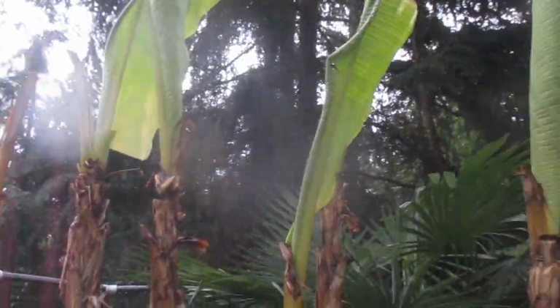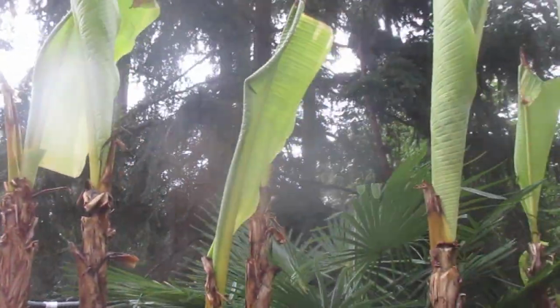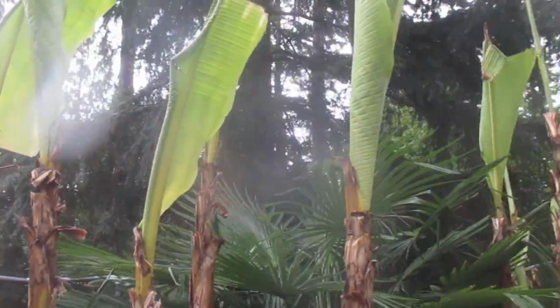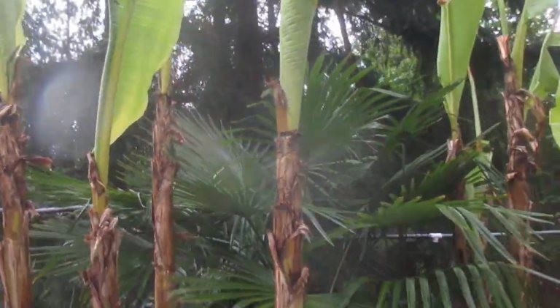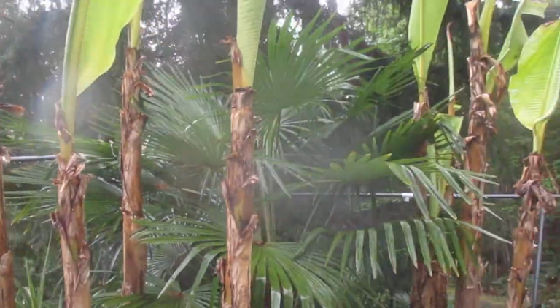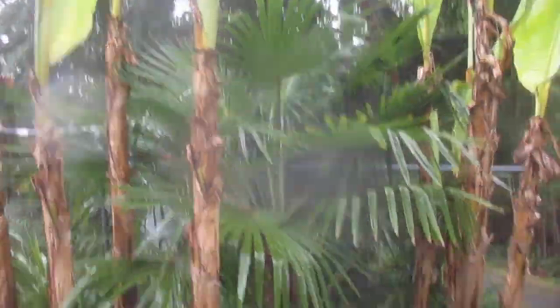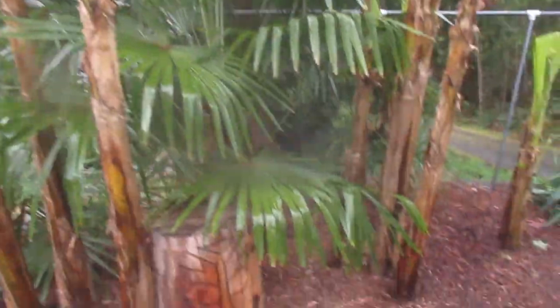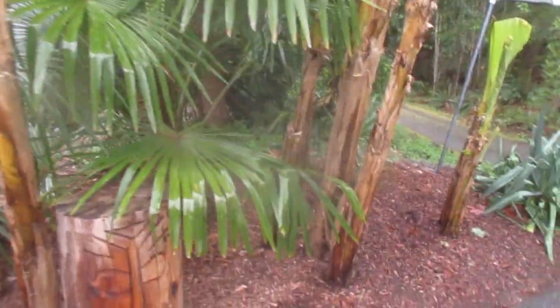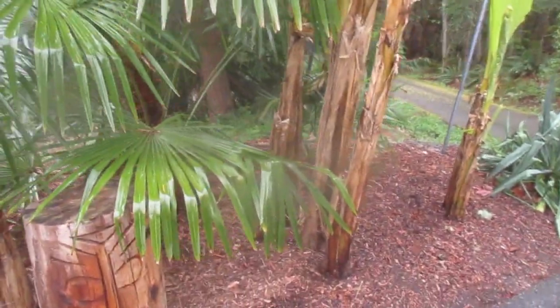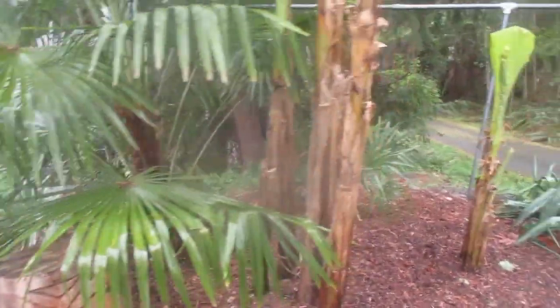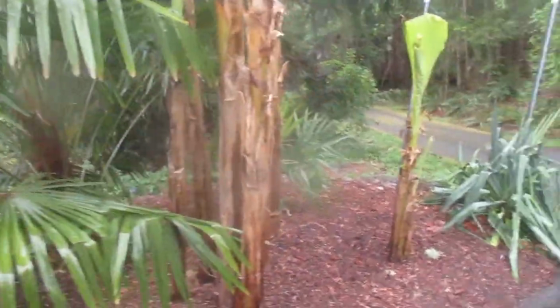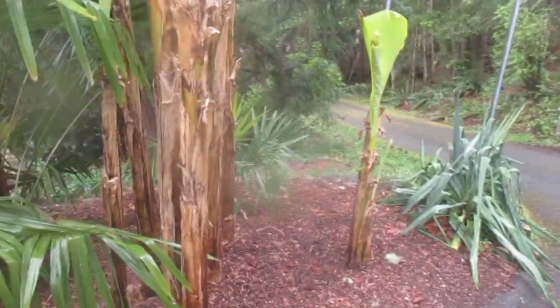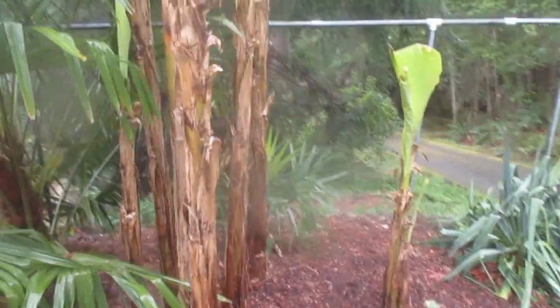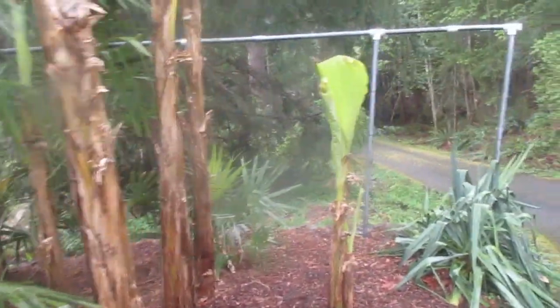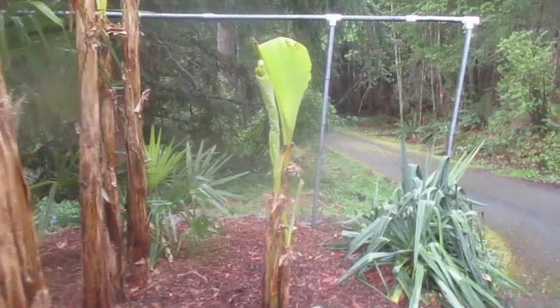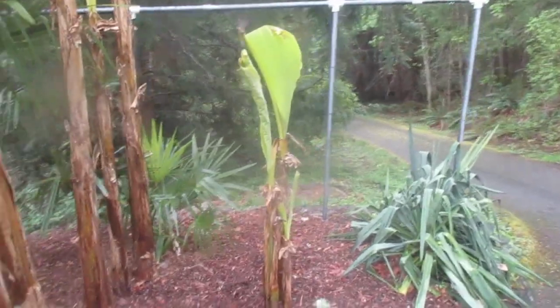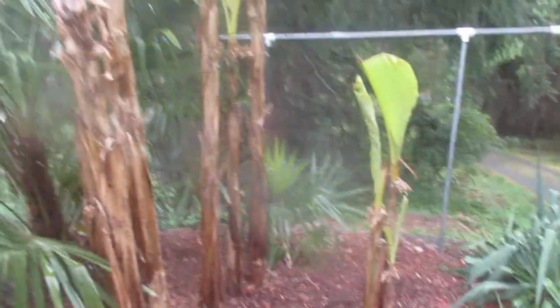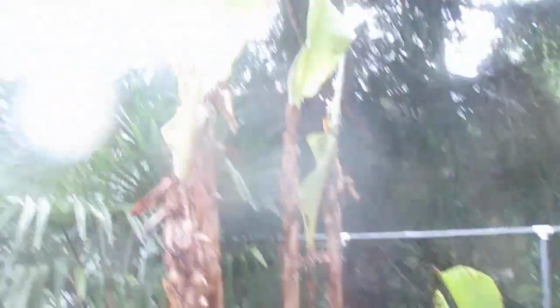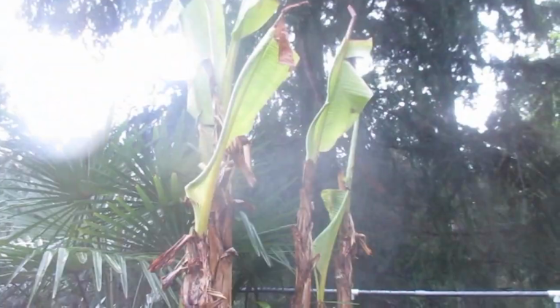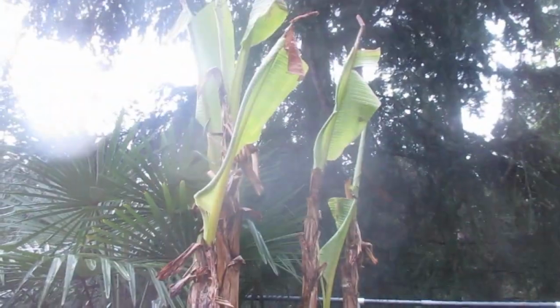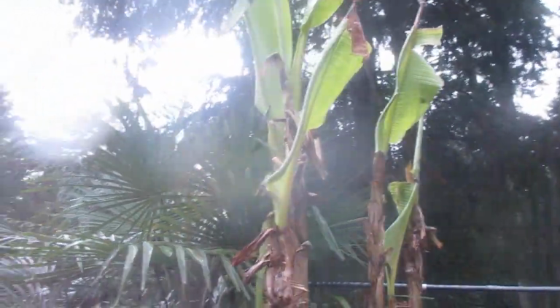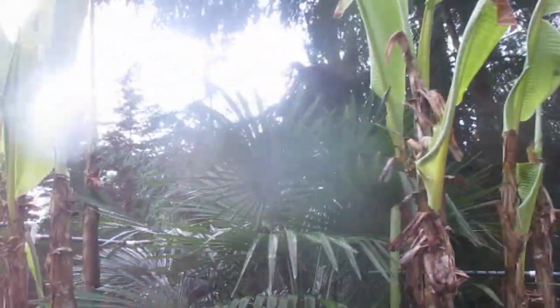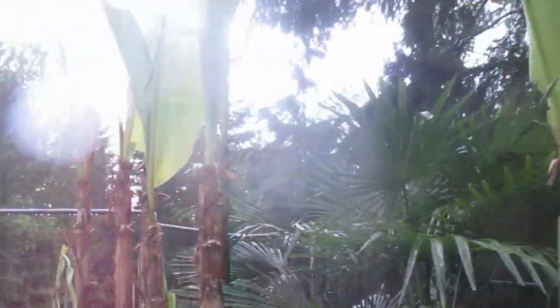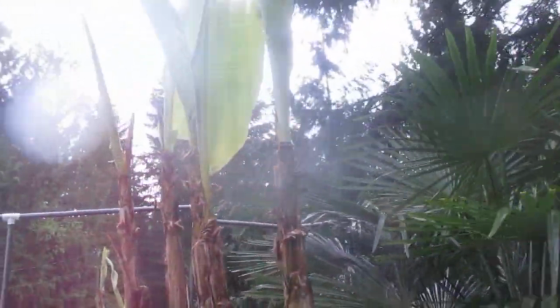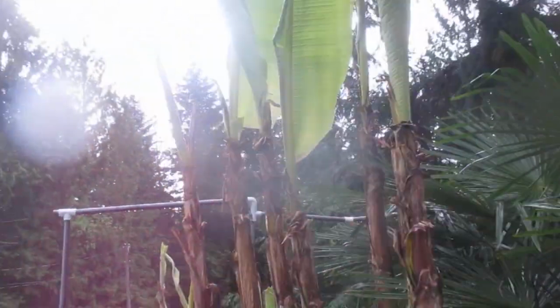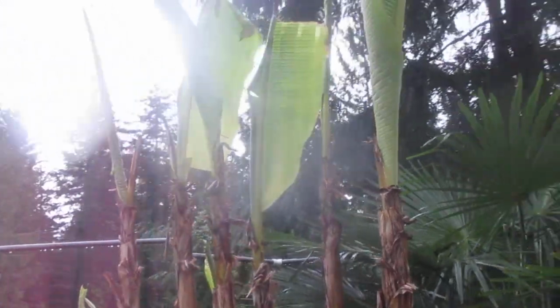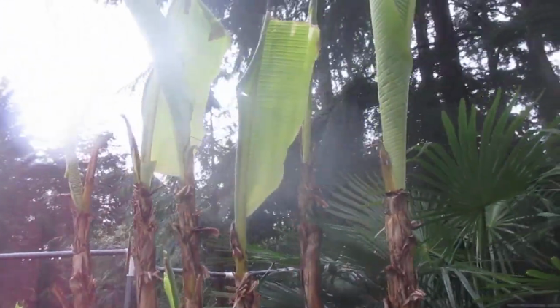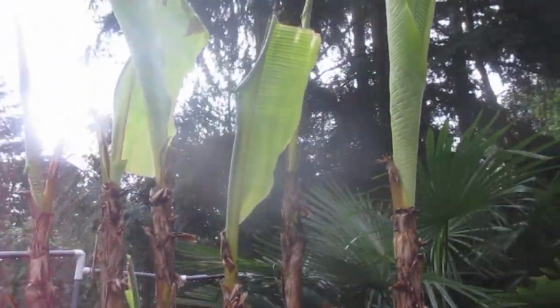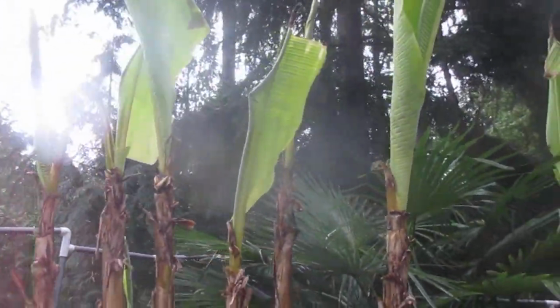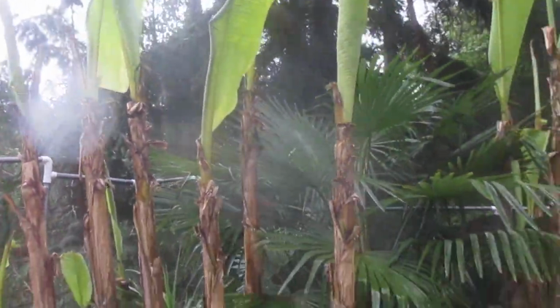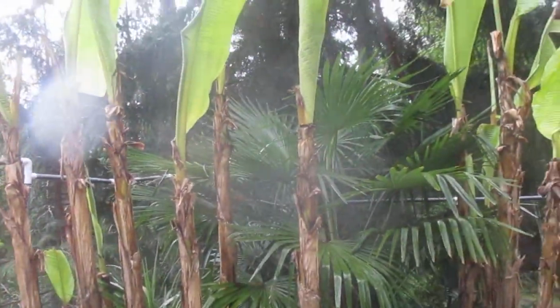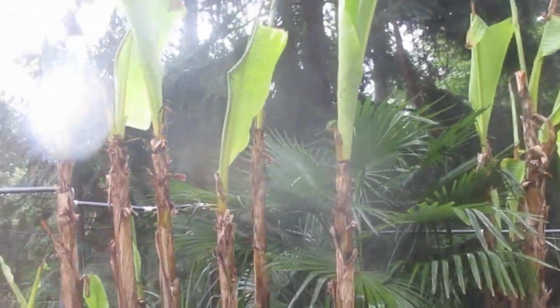These are absolutely beautiful. Look at that palm tree. The thing is with Hal, he does it right. Unfortunately a lot of people don't do it right. You have to dig out a $5 hole for a $1 plant. I think Hal here has dug out a $5,000 hole for the $1 plants.